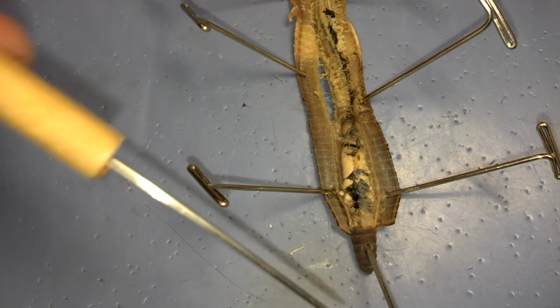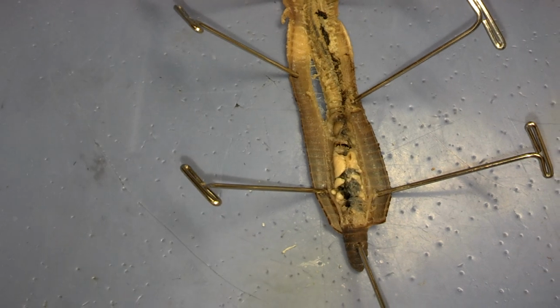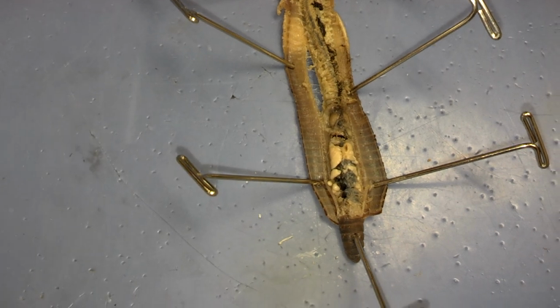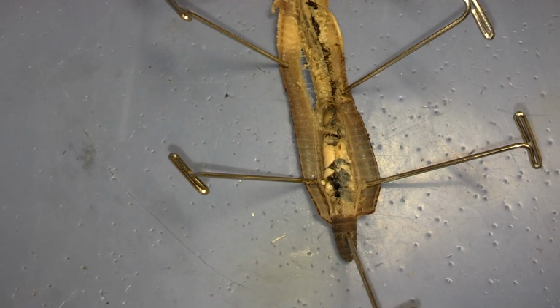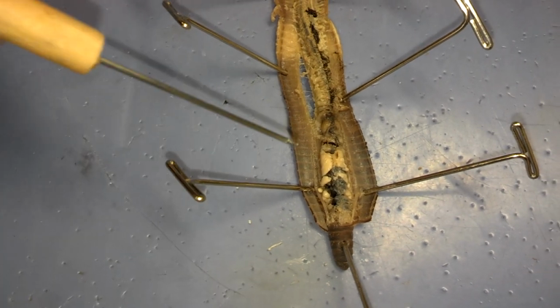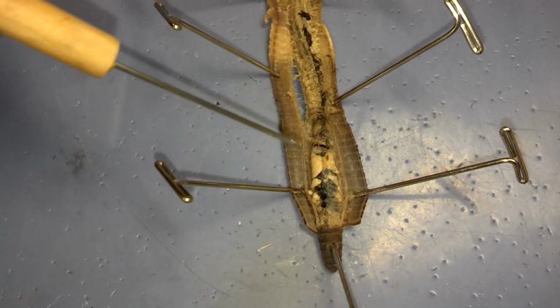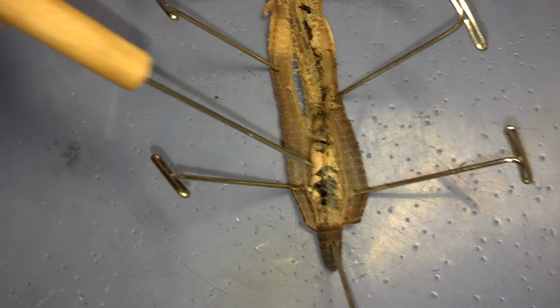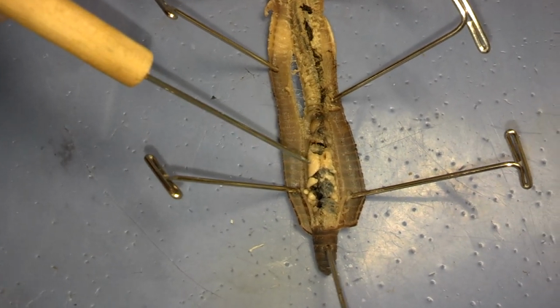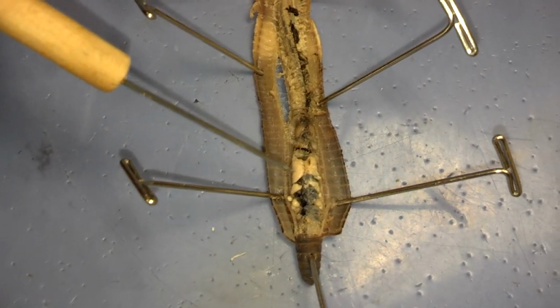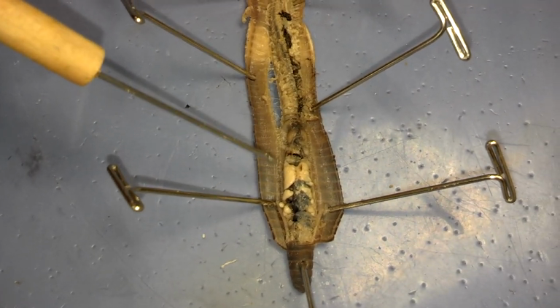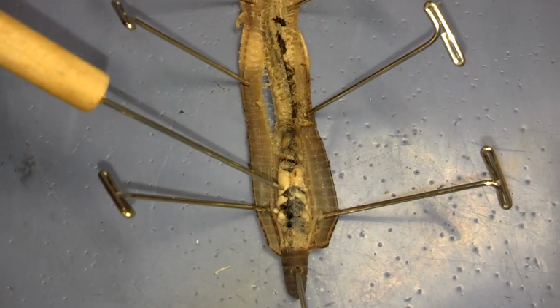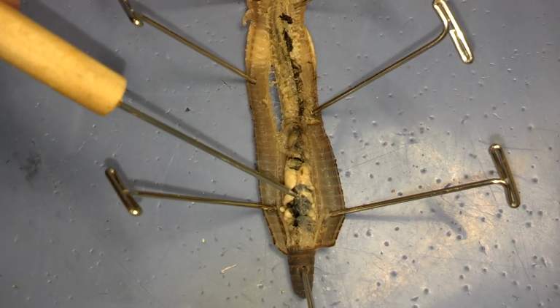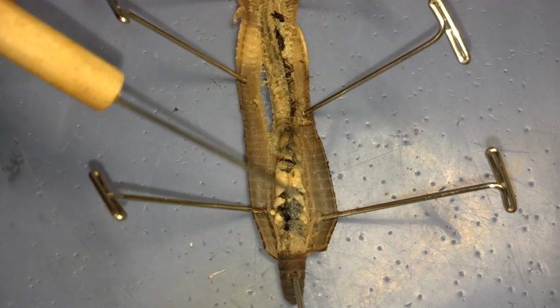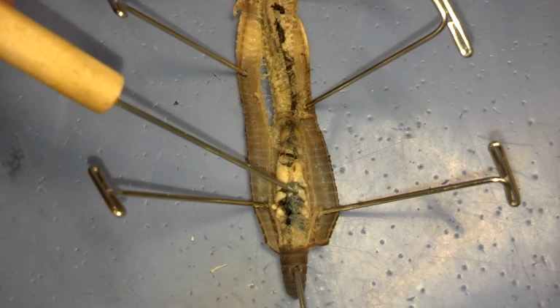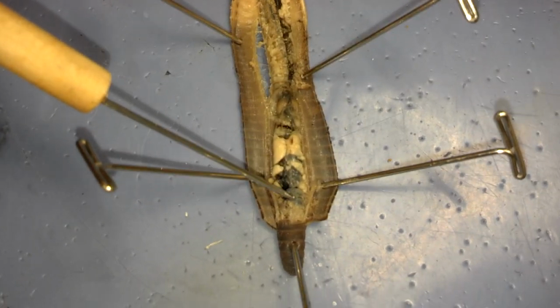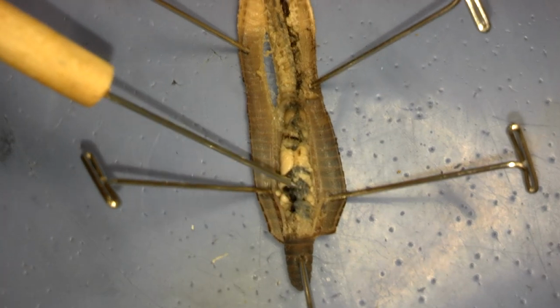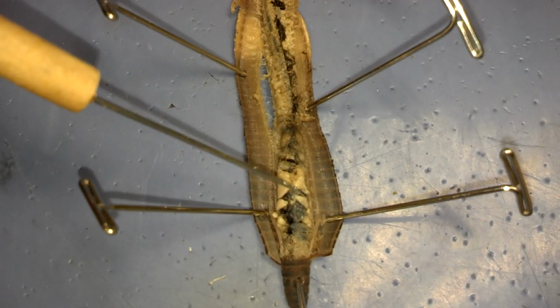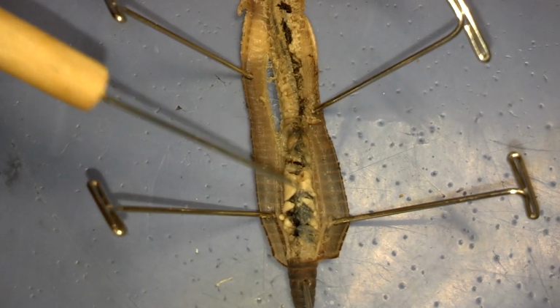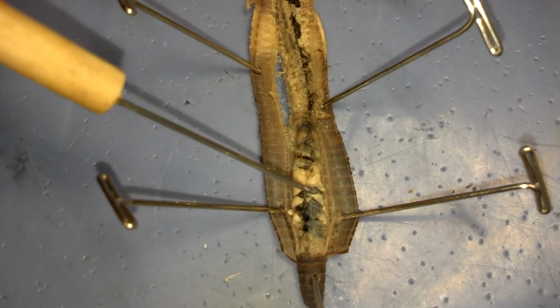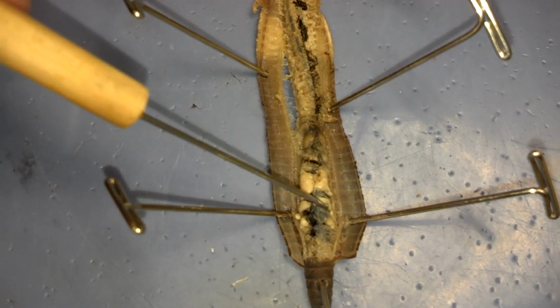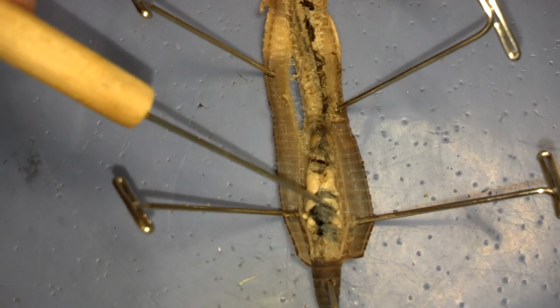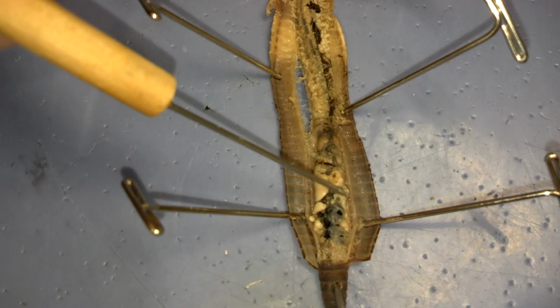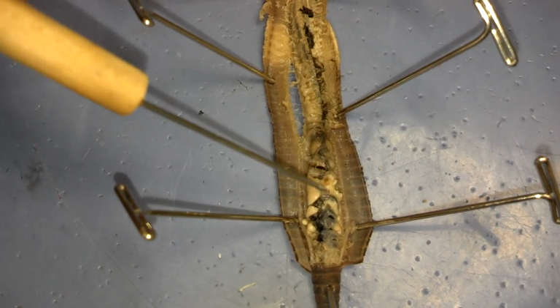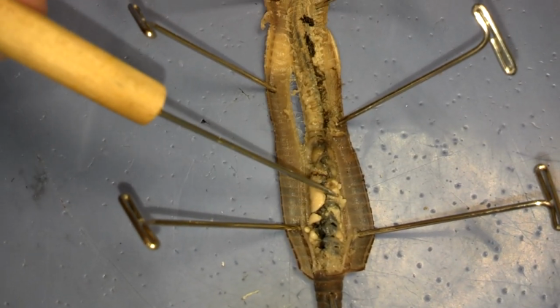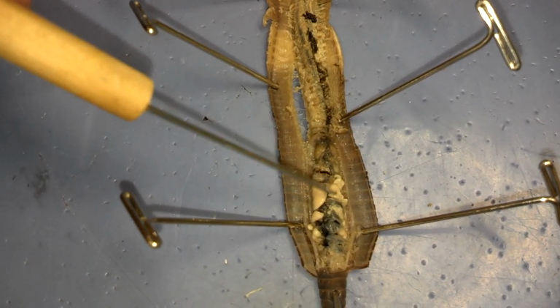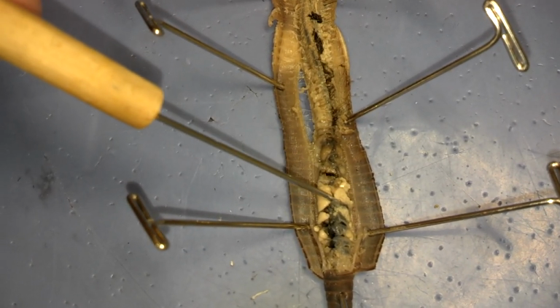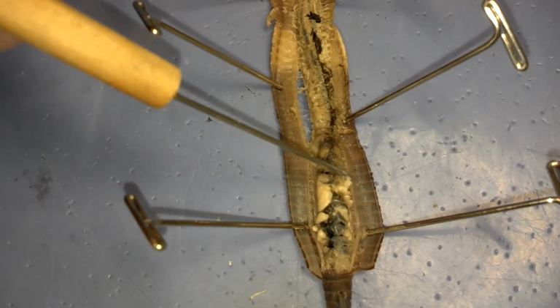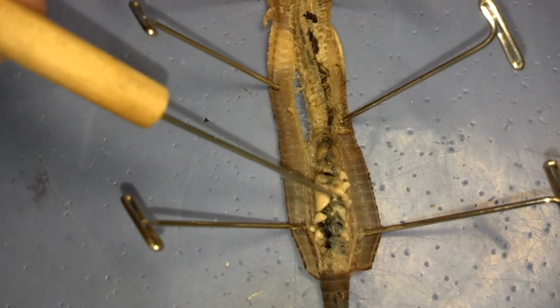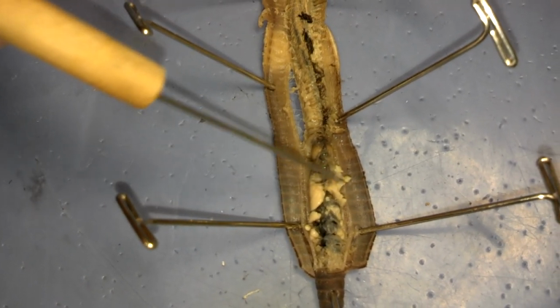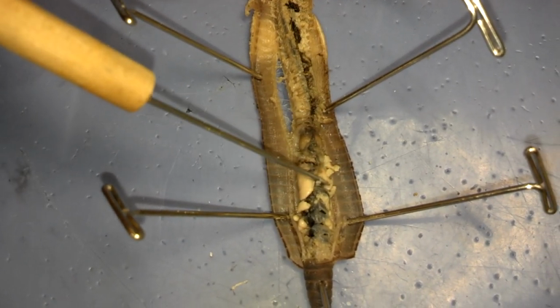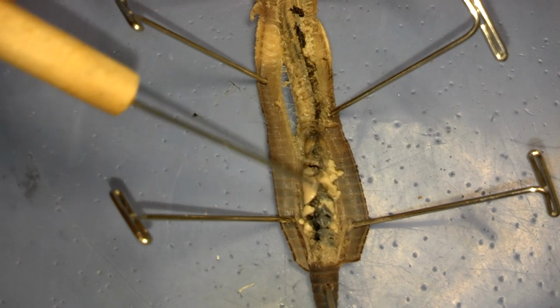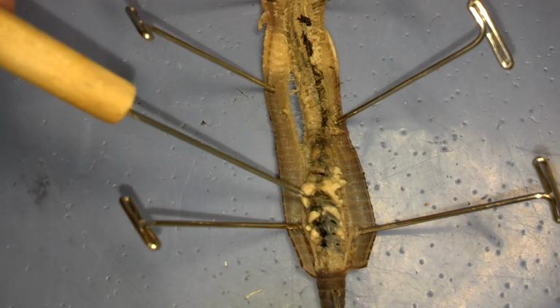The last thing we're going to look at are the aortic arches. As you know, that's the earthworm's heart. There are five sets of these aortic arches. Some of the worms have these glands — we can just remove these glands and get them out of the way.